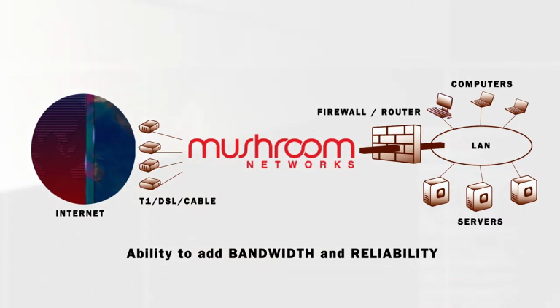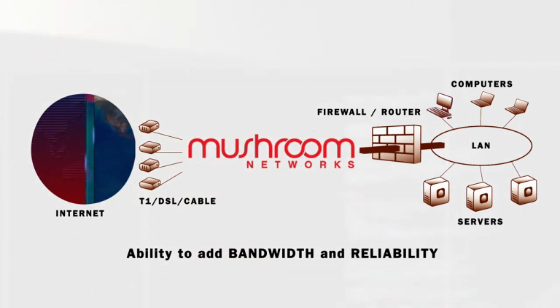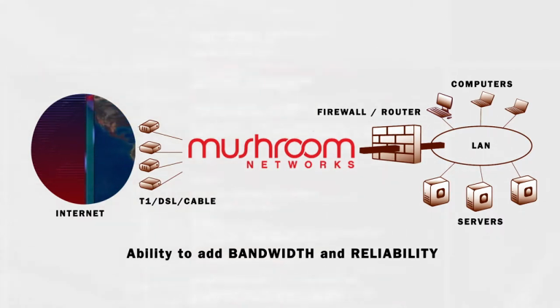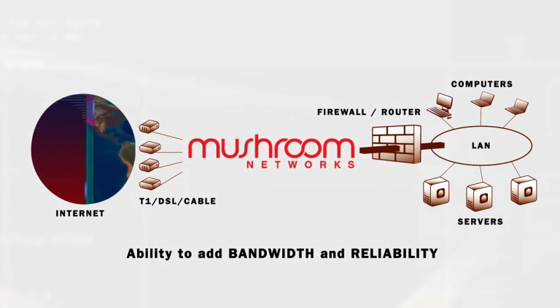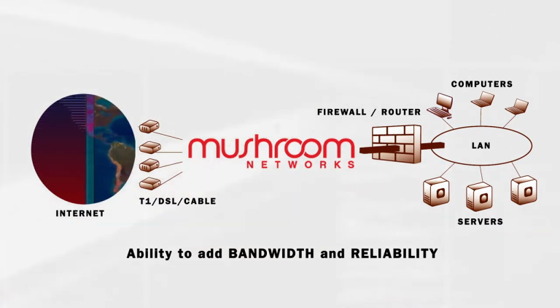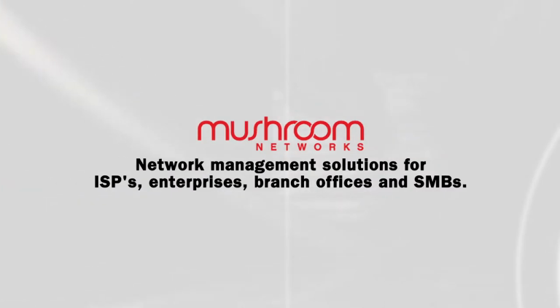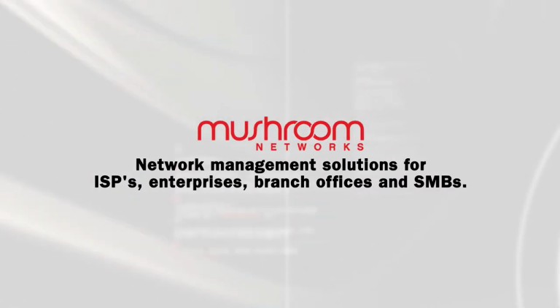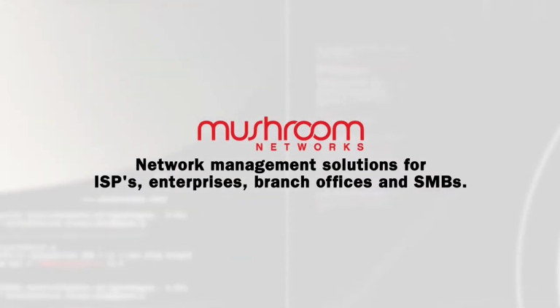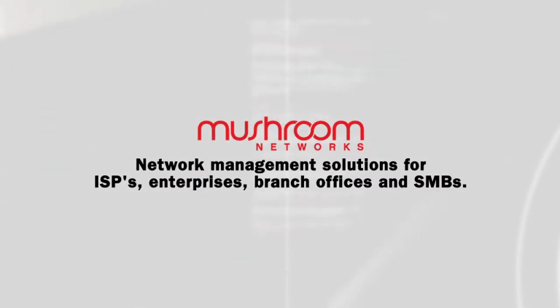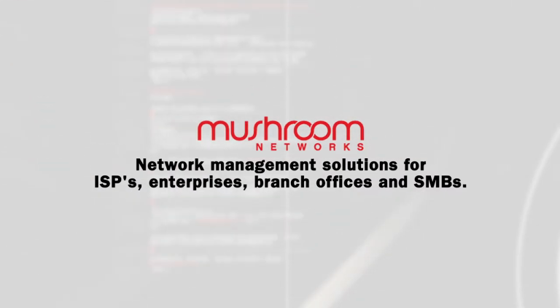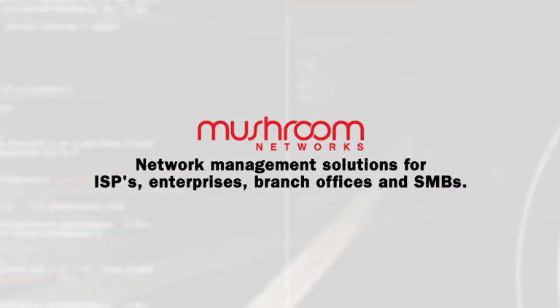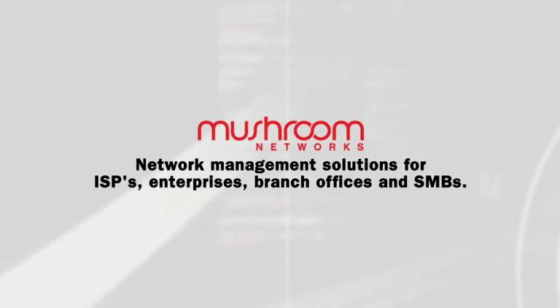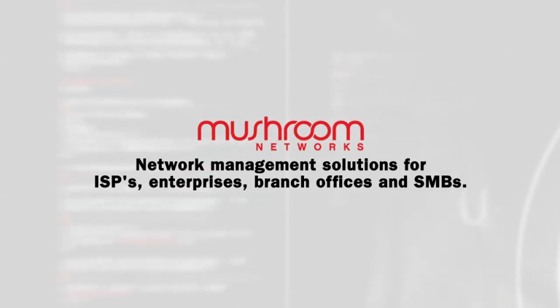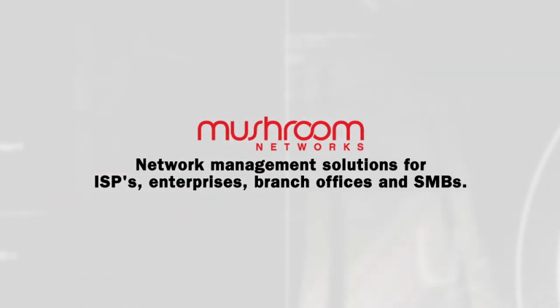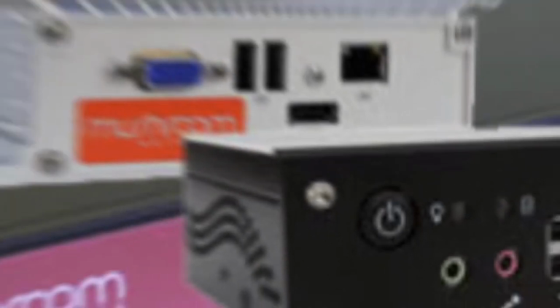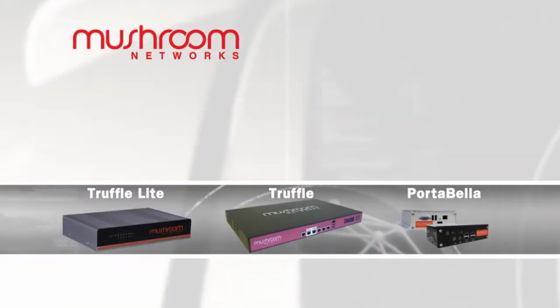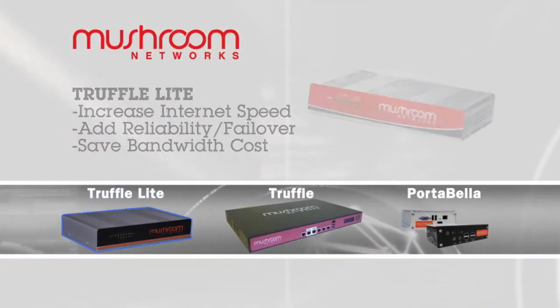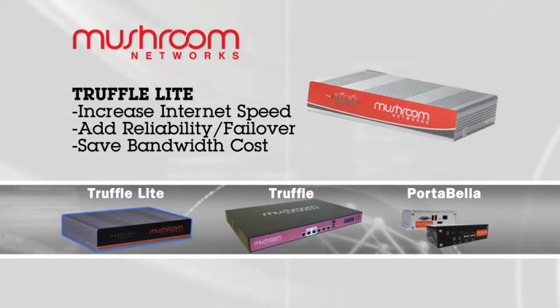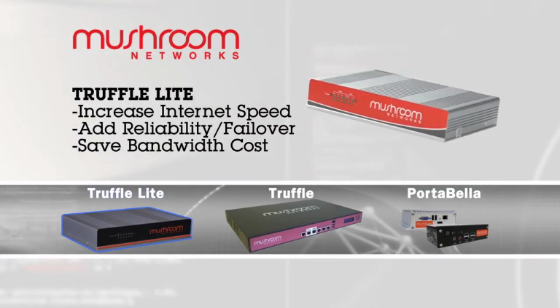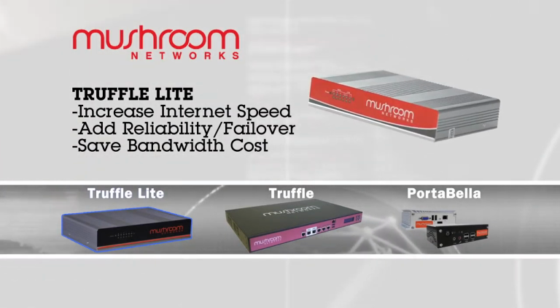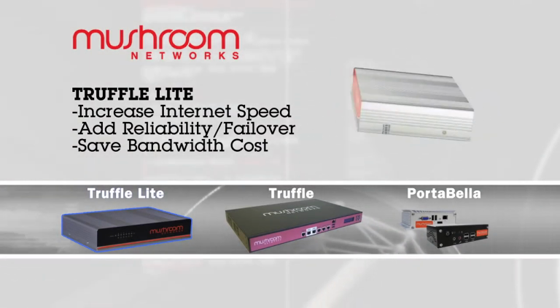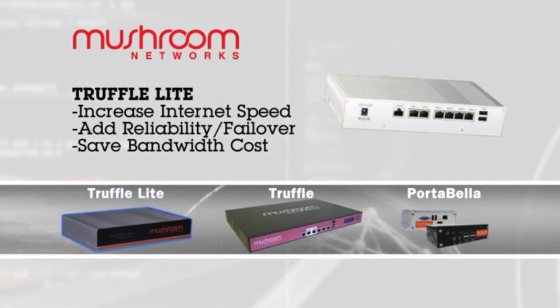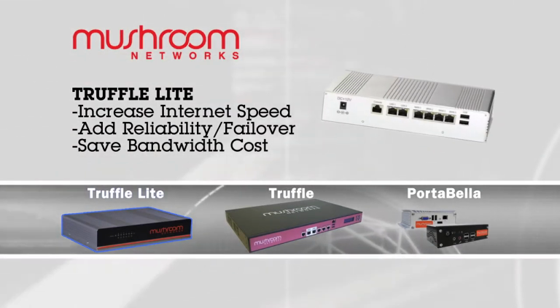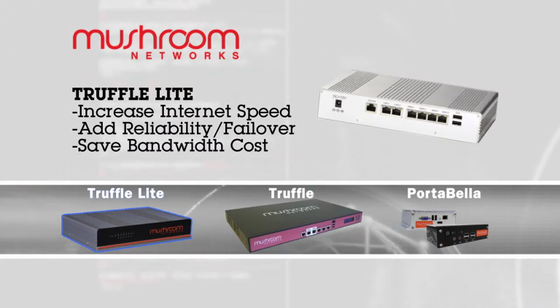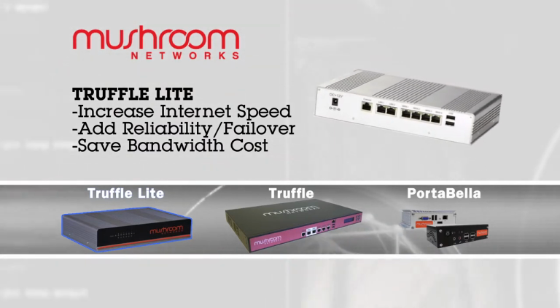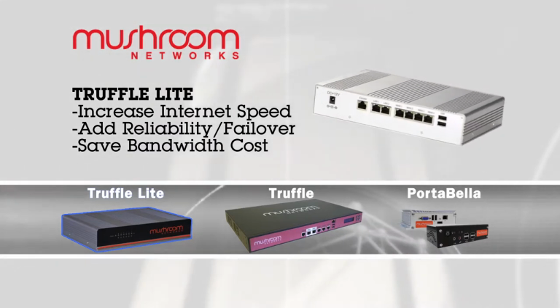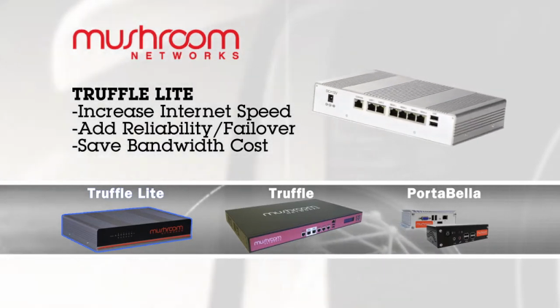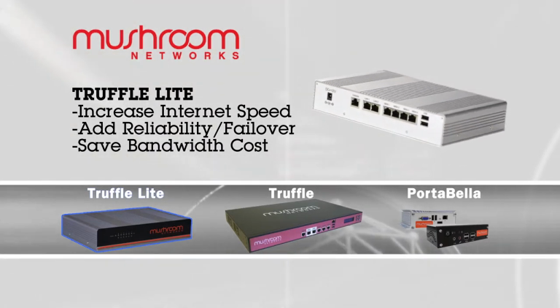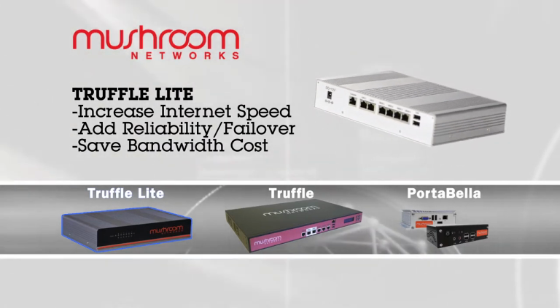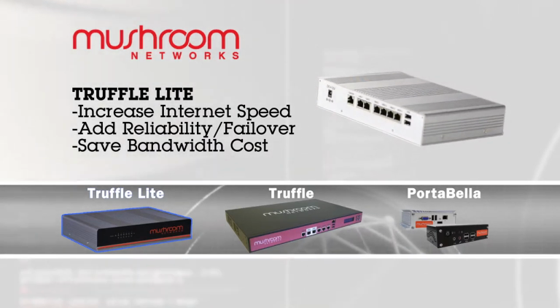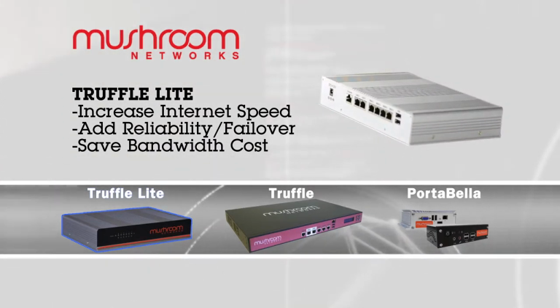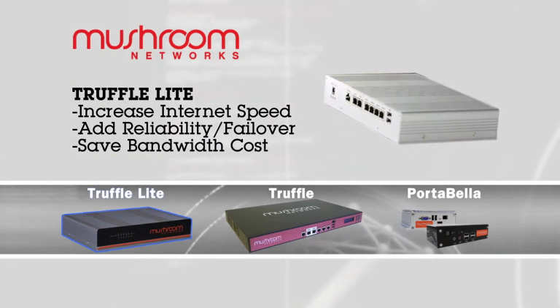We have several flavors of technology applied in different form factors. At the very low end, we have the Truffle Lite, which is a desktop small form factor unit. It can aggregate up to four internet lines as well as 3G, 4G bail-overs.